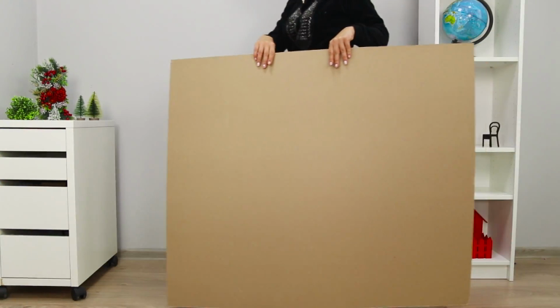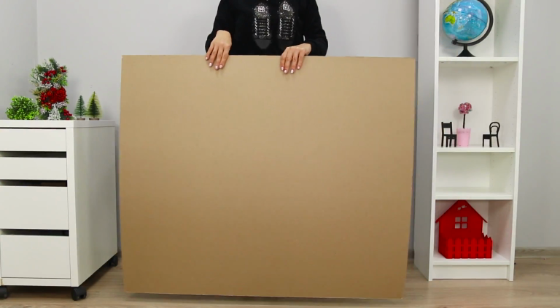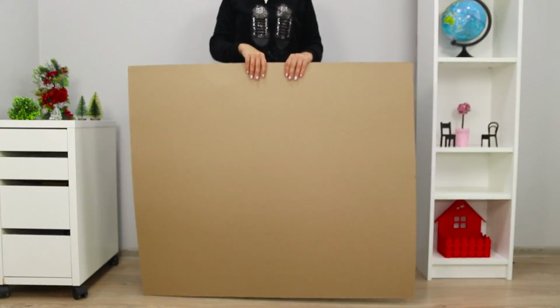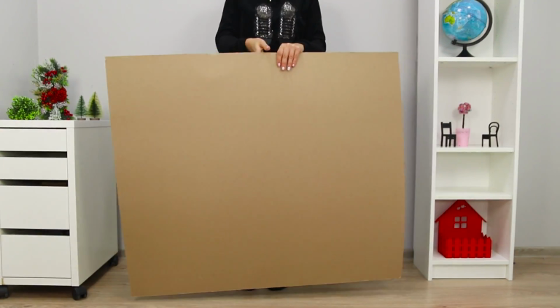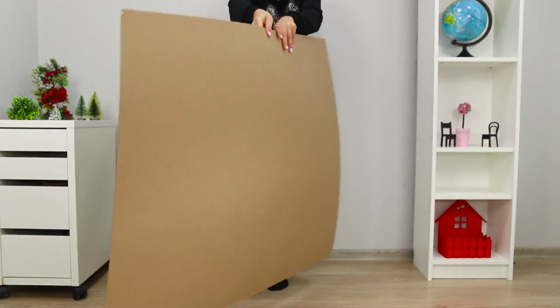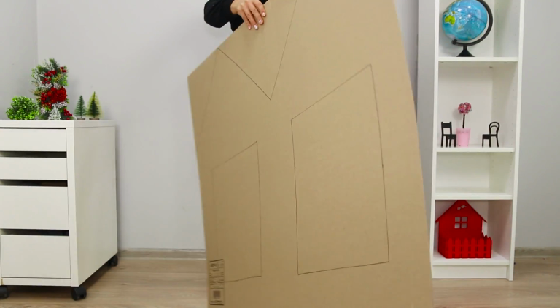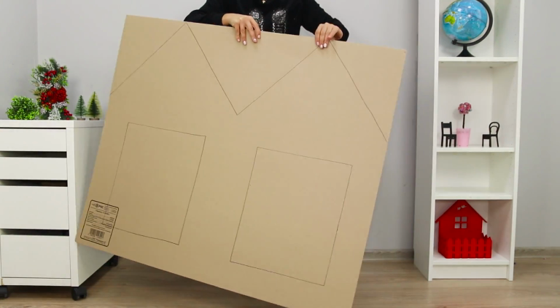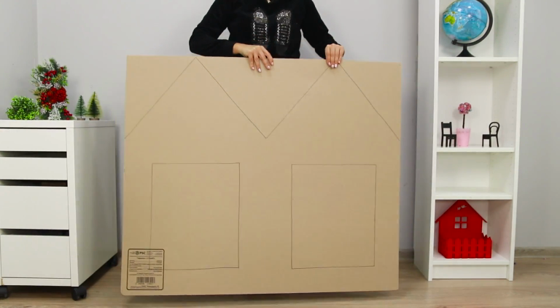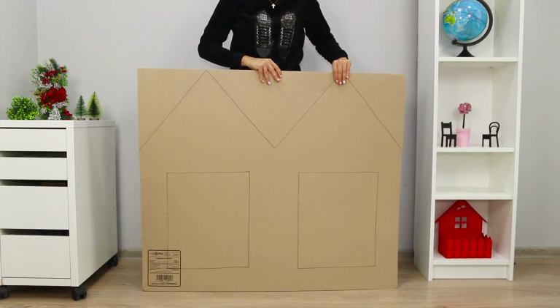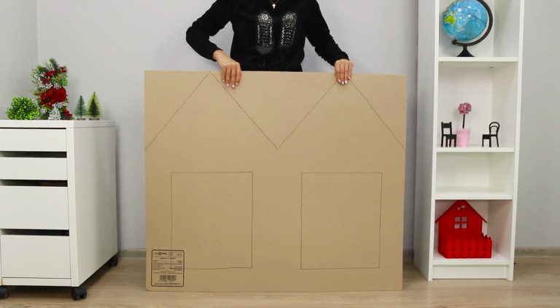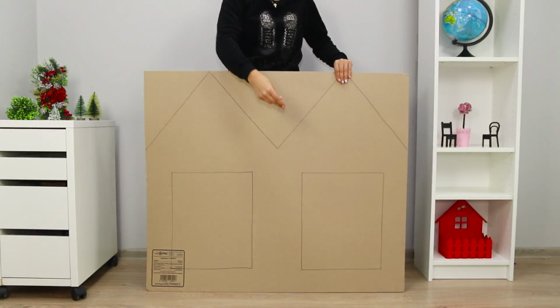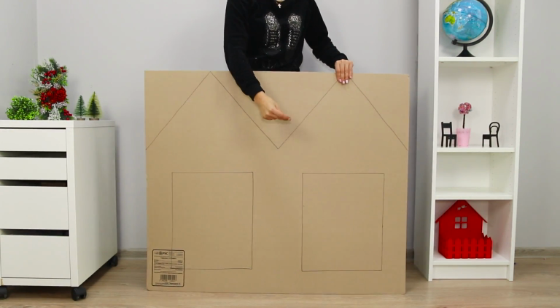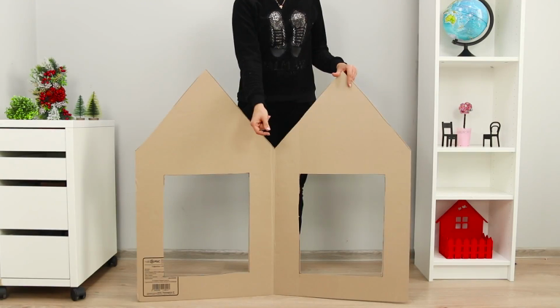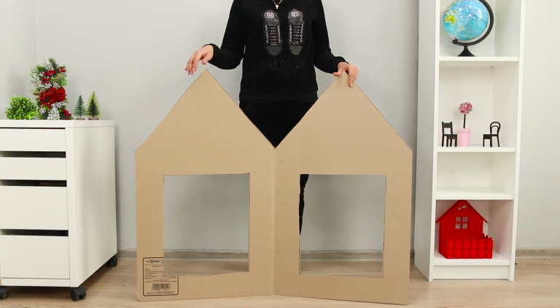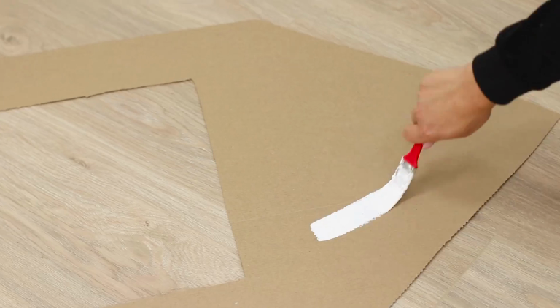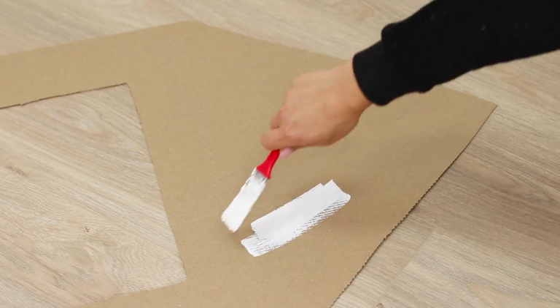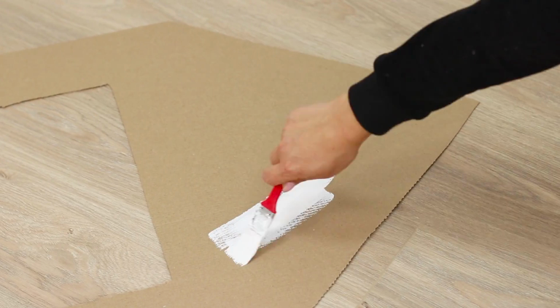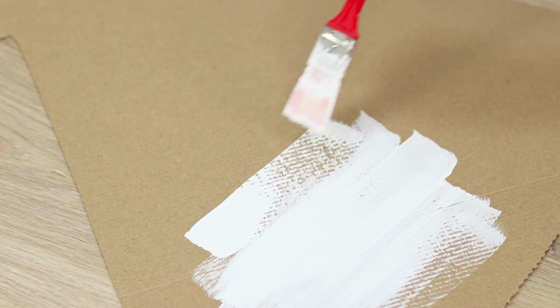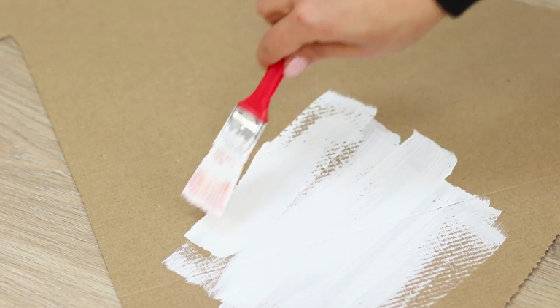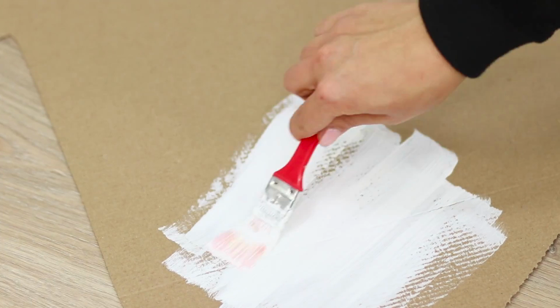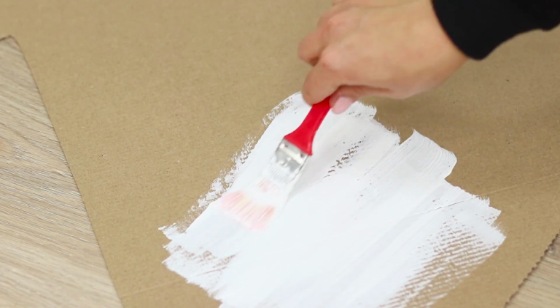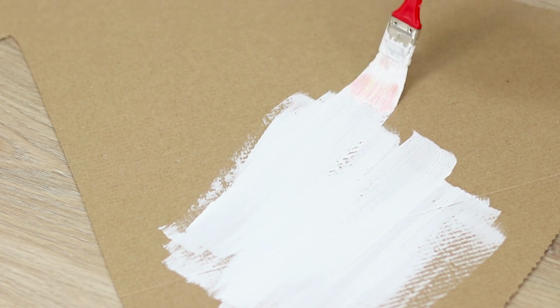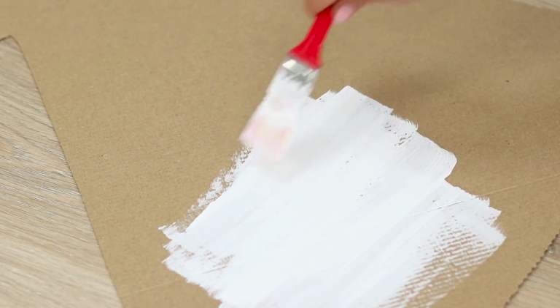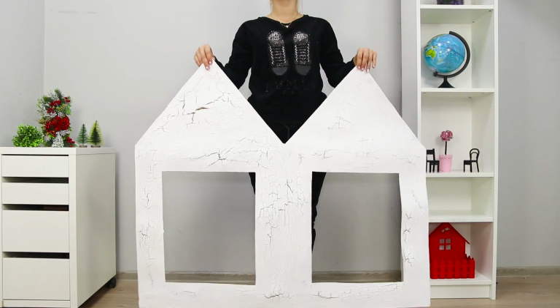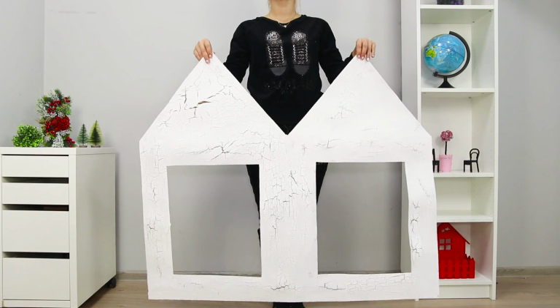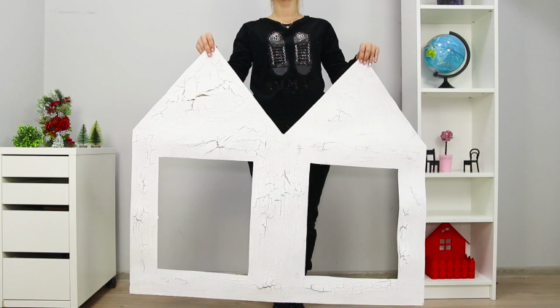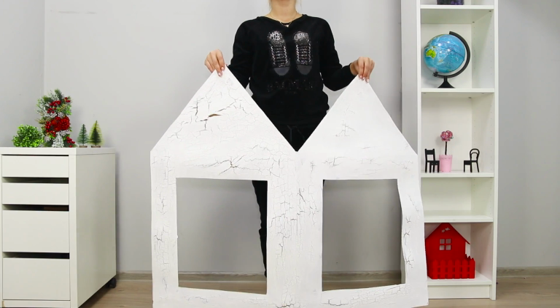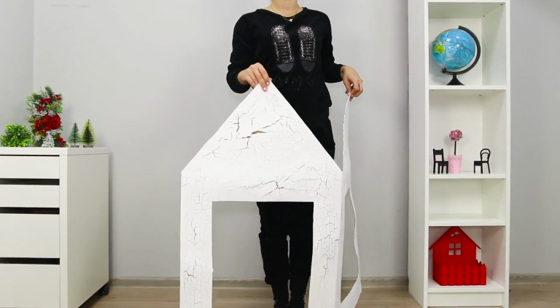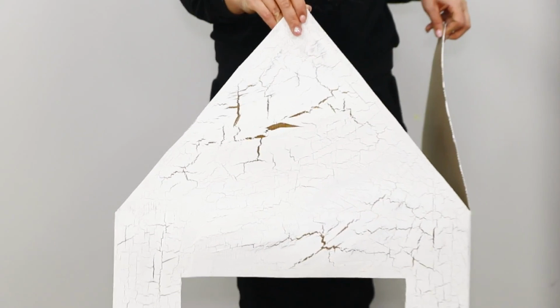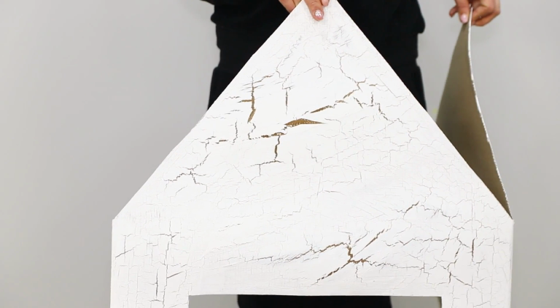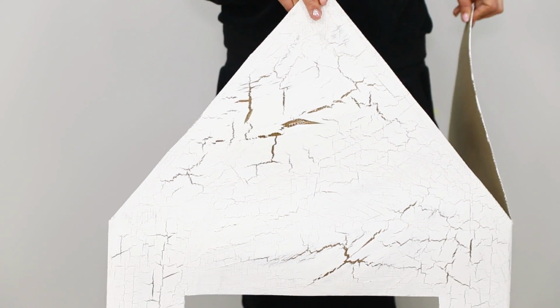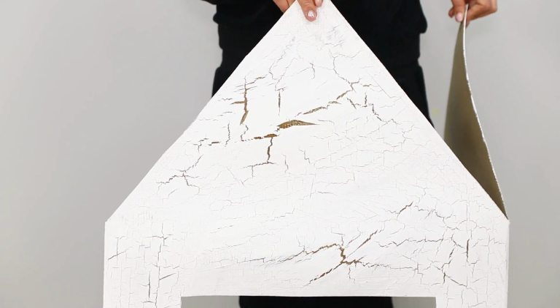For the next idea, take a large sheet of cardboard. Draw a pattern of a double house and cut it out. Paint the walls of the house with cracking paints. After the paint dries, it ends up with beautiful decorative cracks on it.